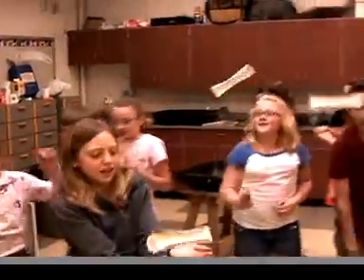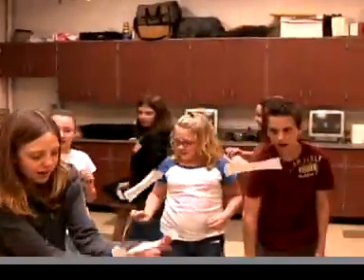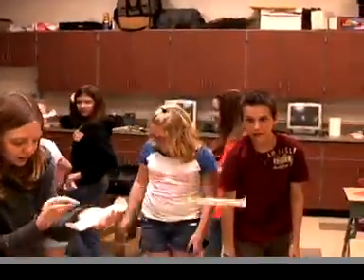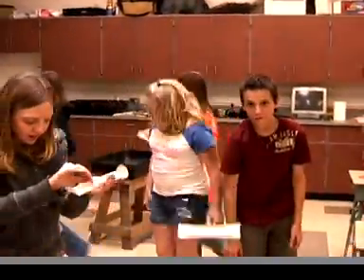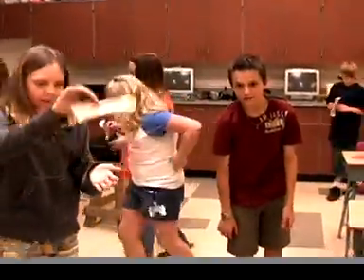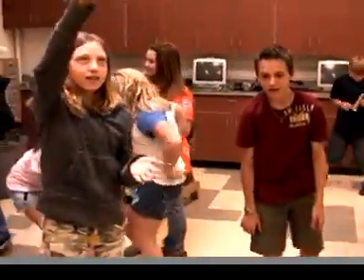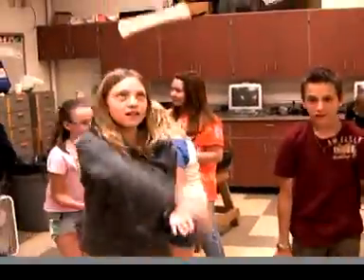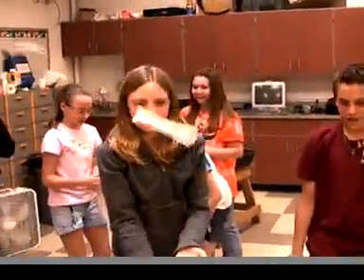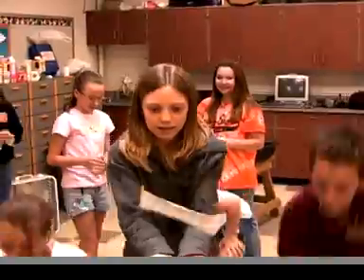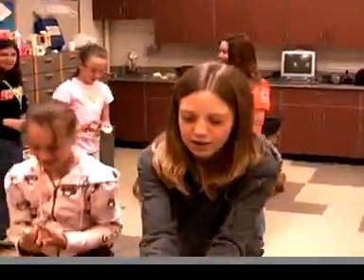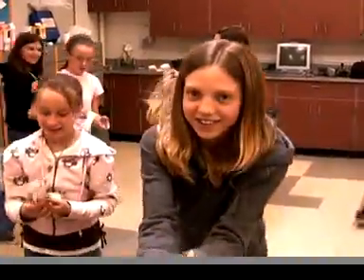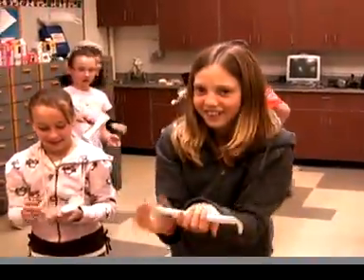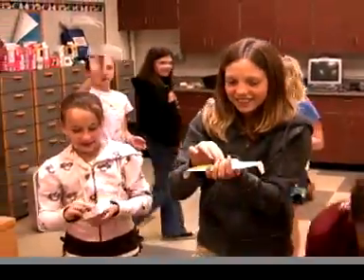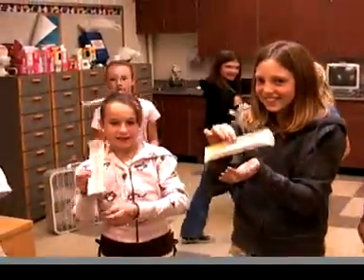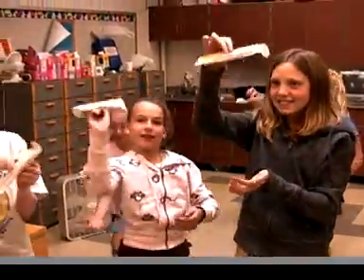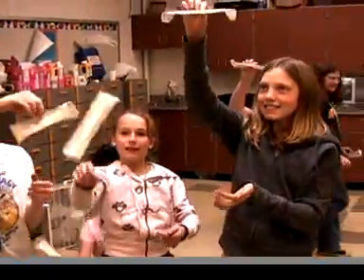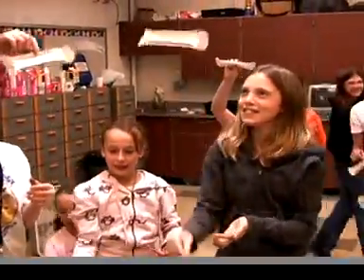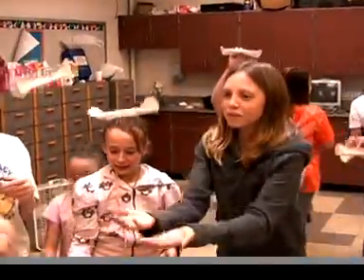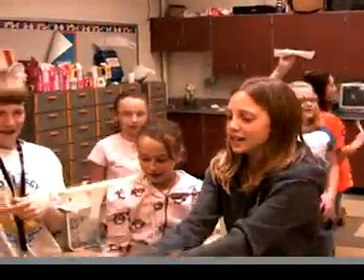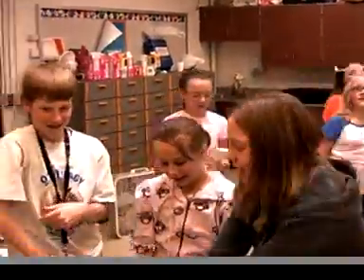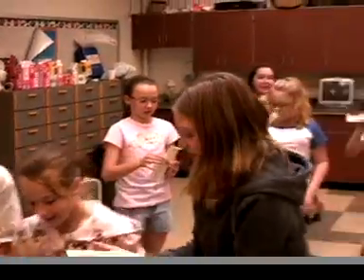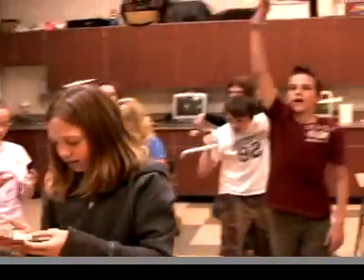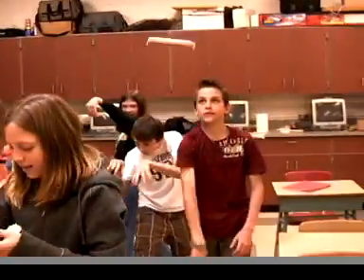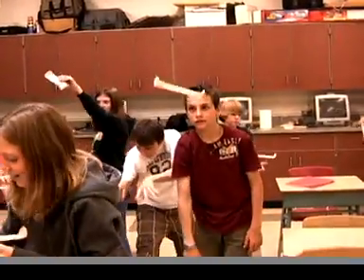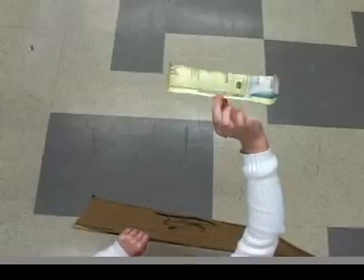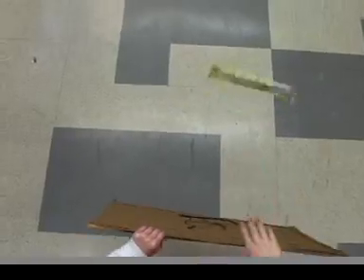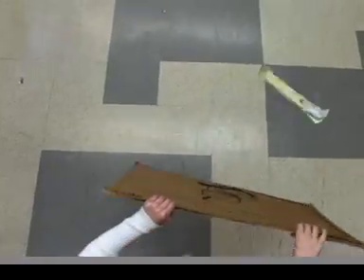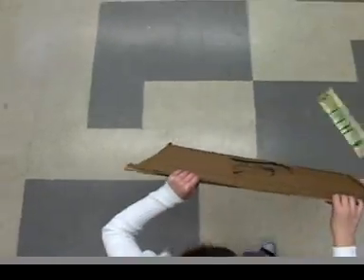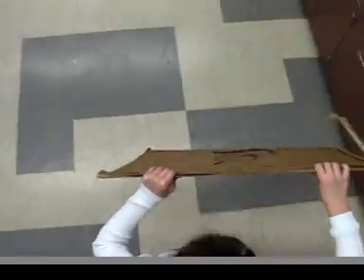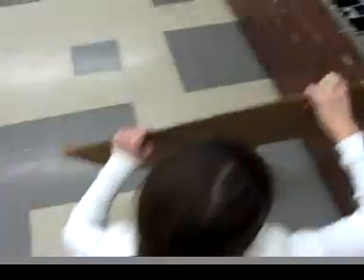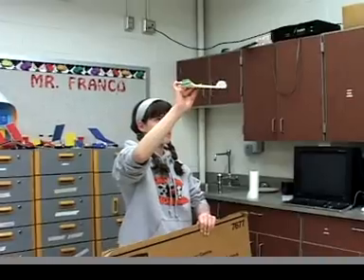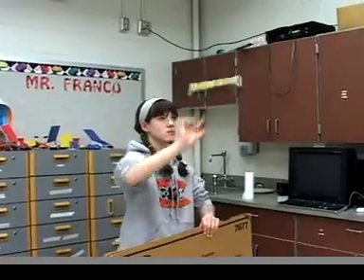We know you want to fly your tumblewing, but learning to fly will go much easier if you take a few moments to learn how to release the glider. Problems with releasing the tumblewing cause more trouble than anything else.